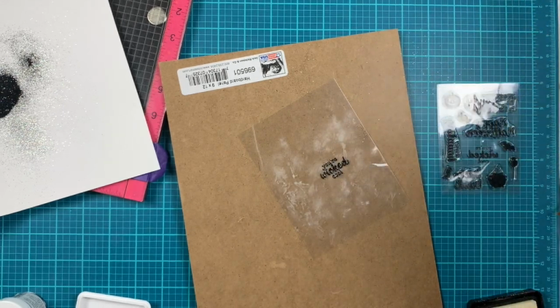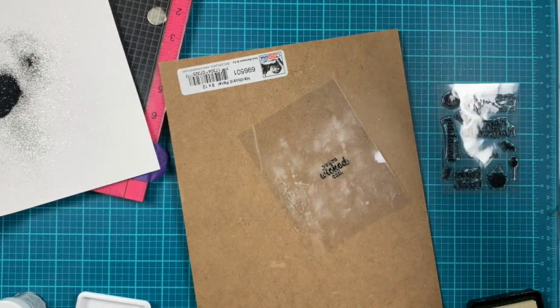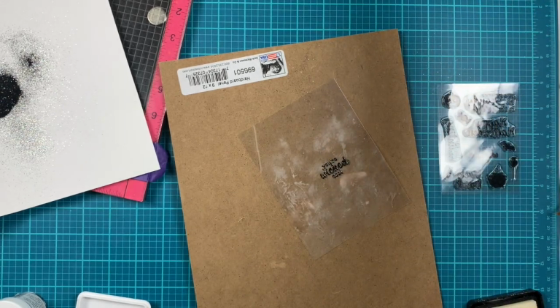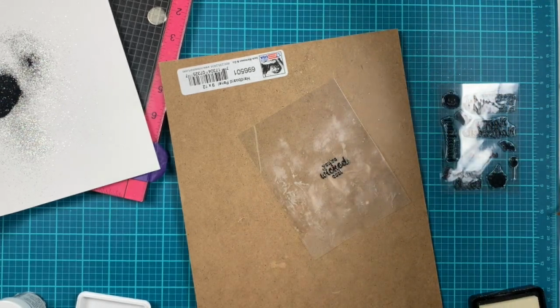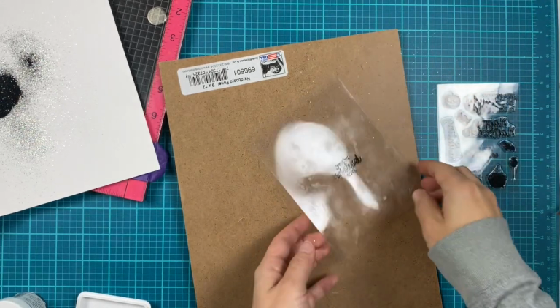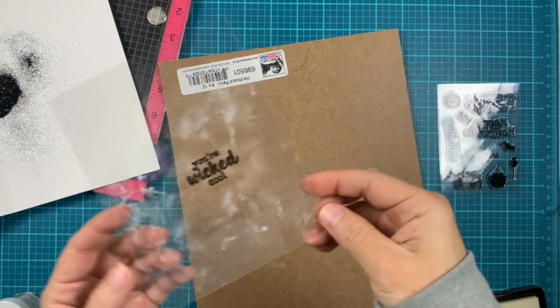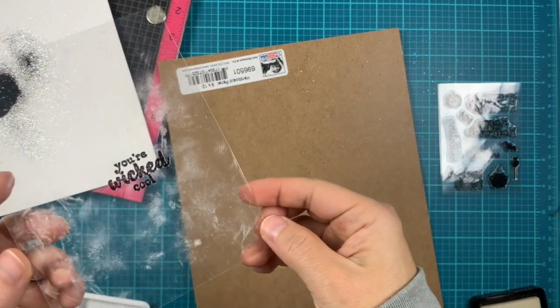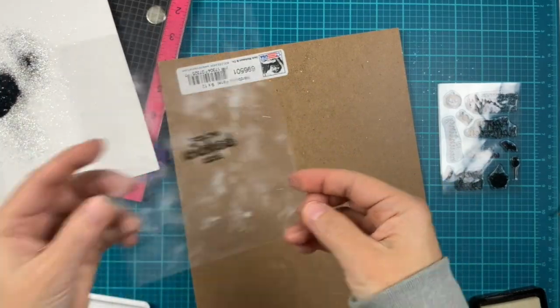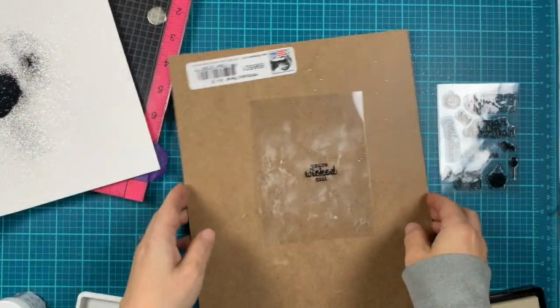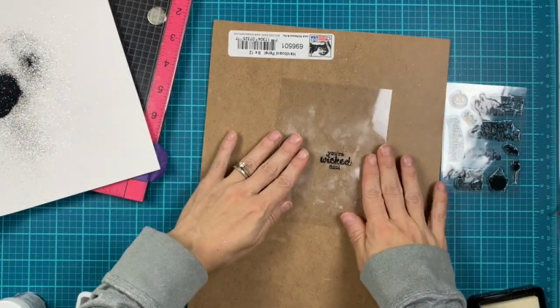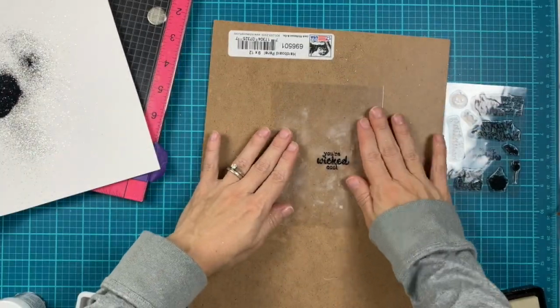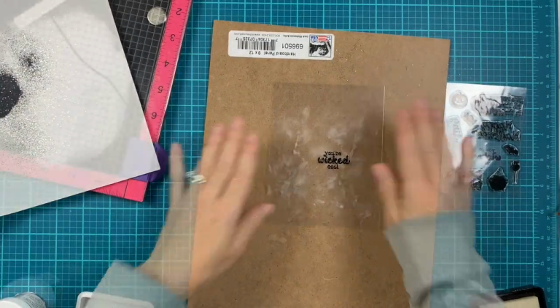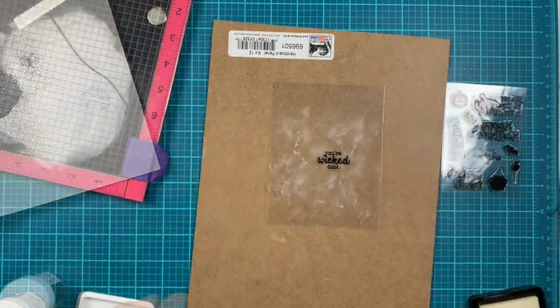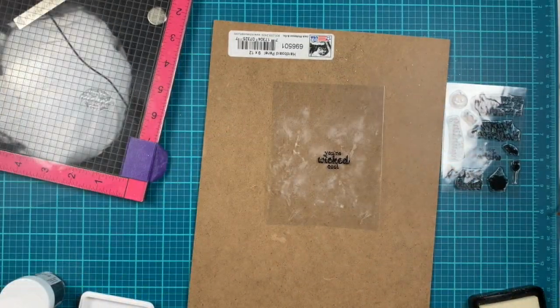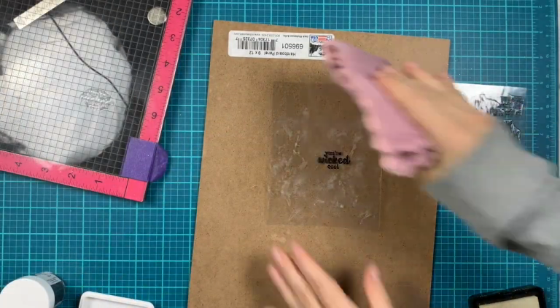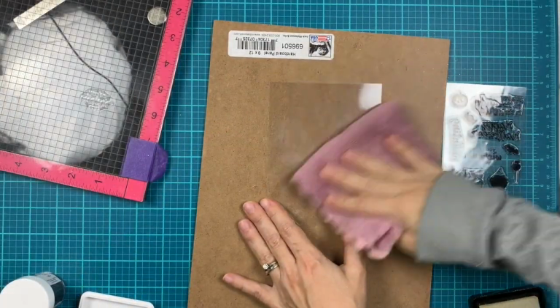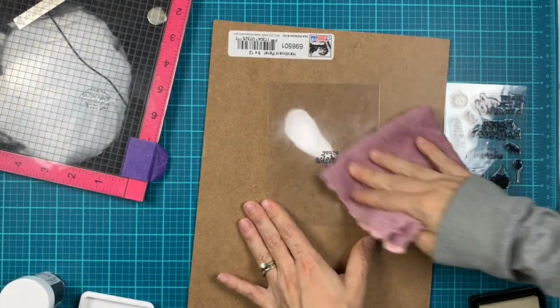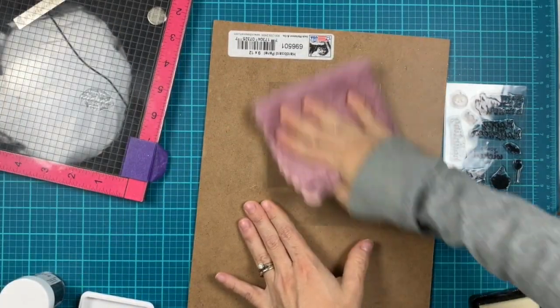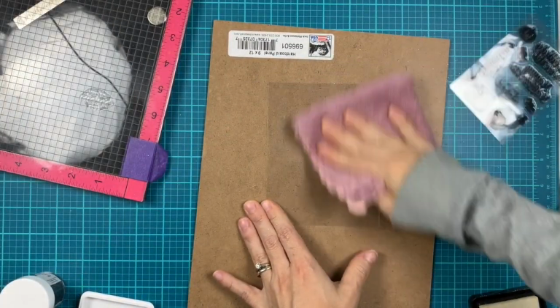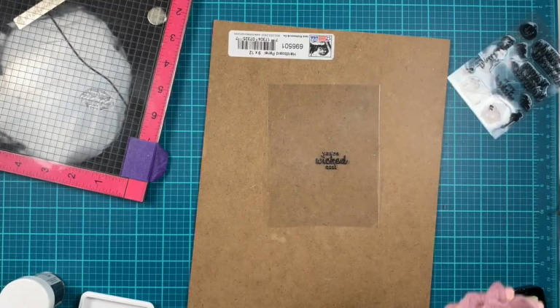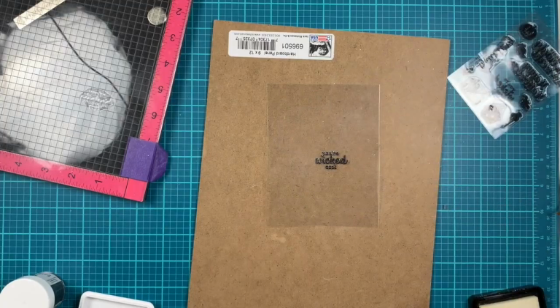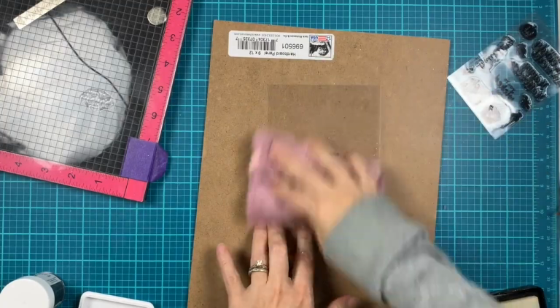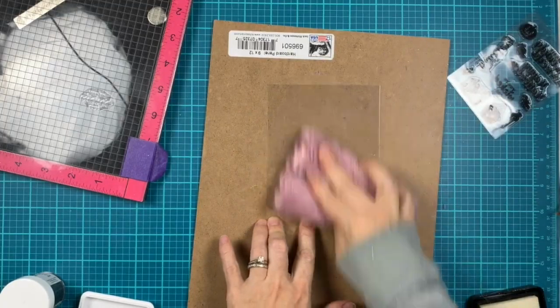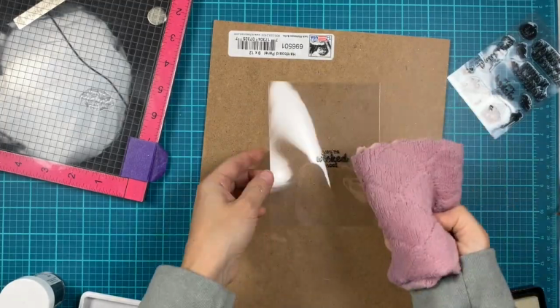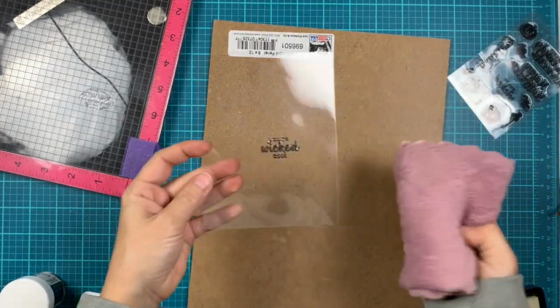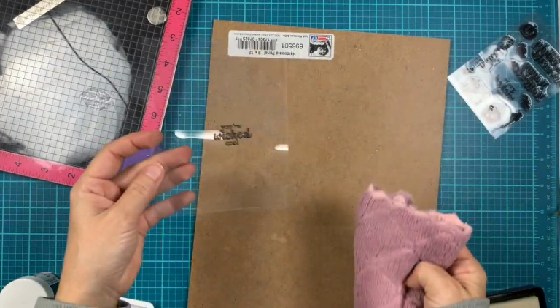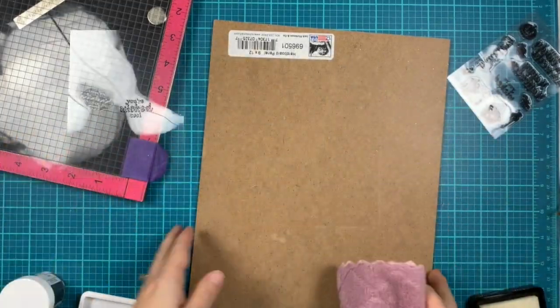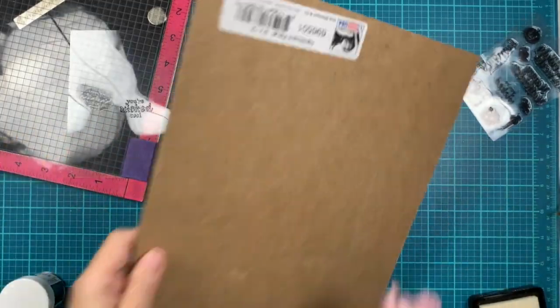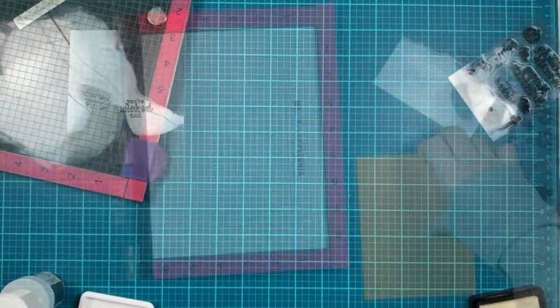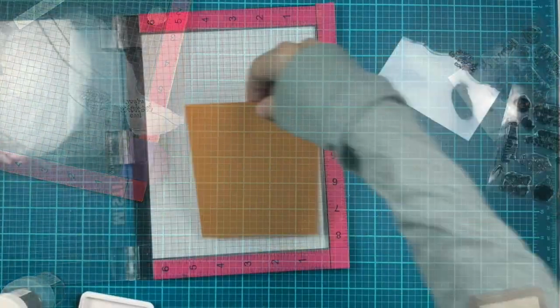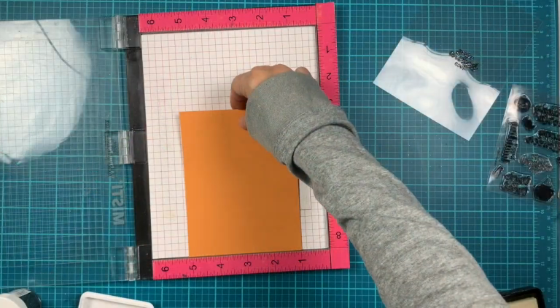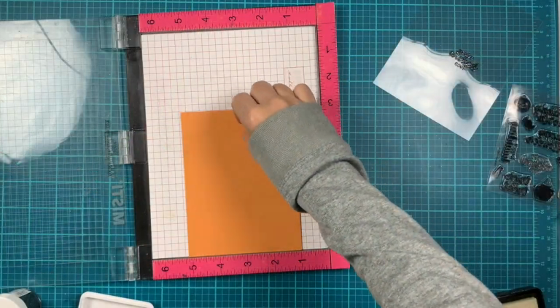I stamped the sentiment and added some black sparkle embossing powder and heat set it. You can see all the powder on top — I'm just using a soft cloth to wipe that off and it's perfectly clean.